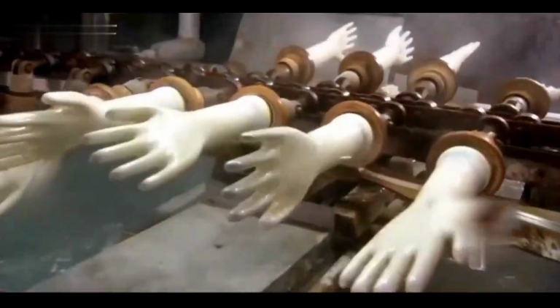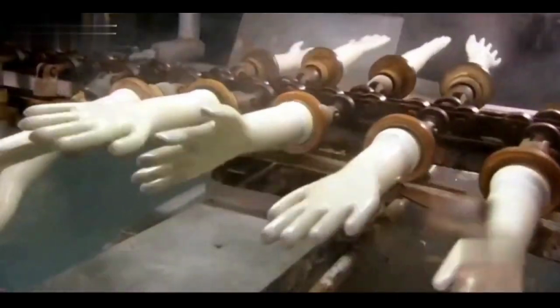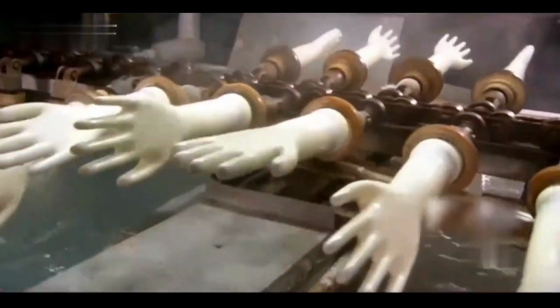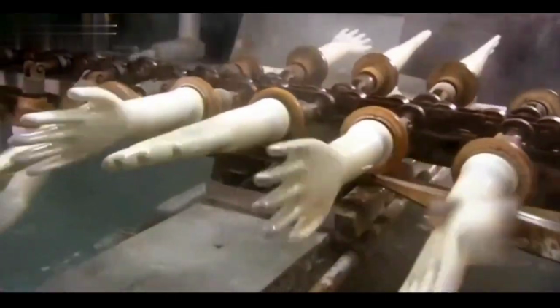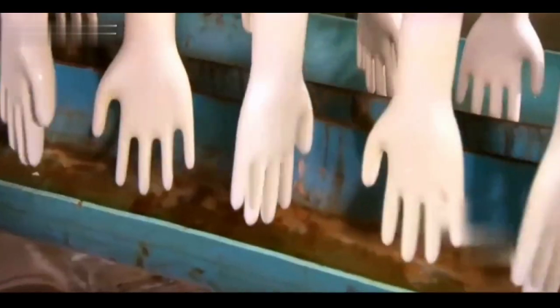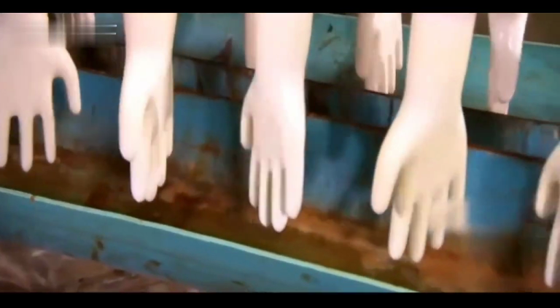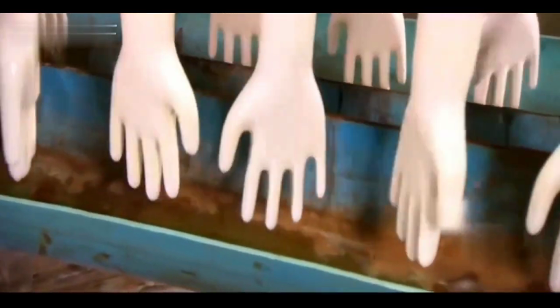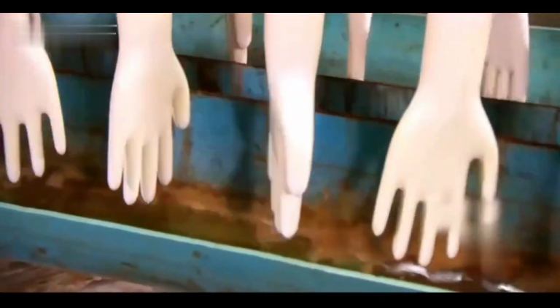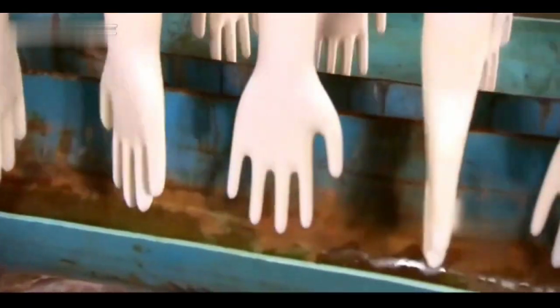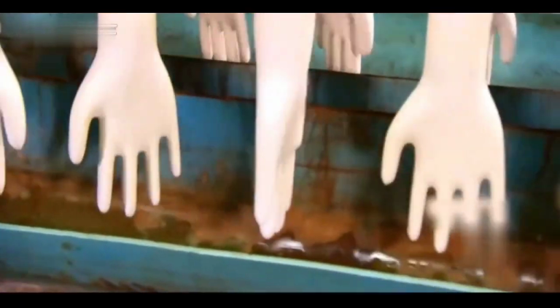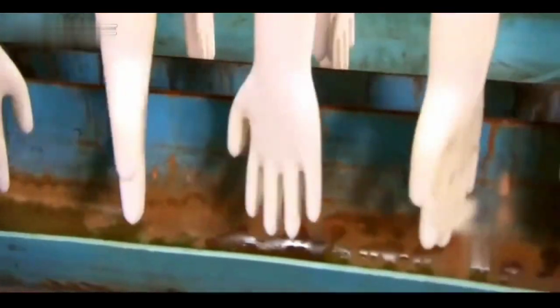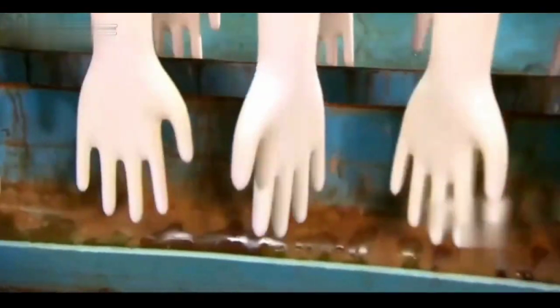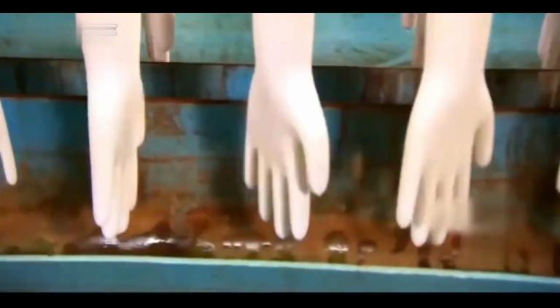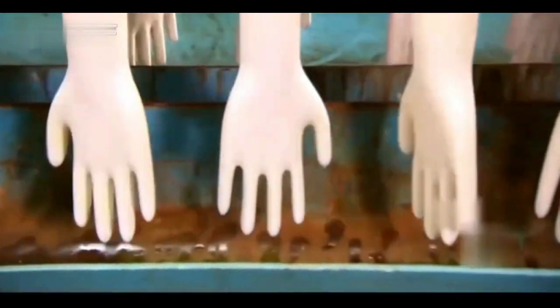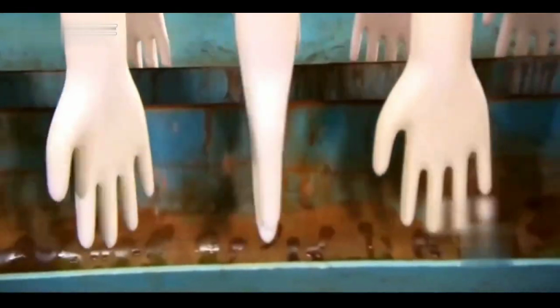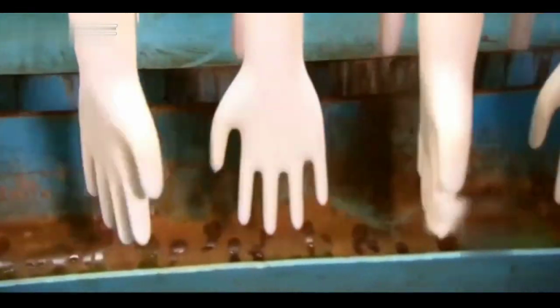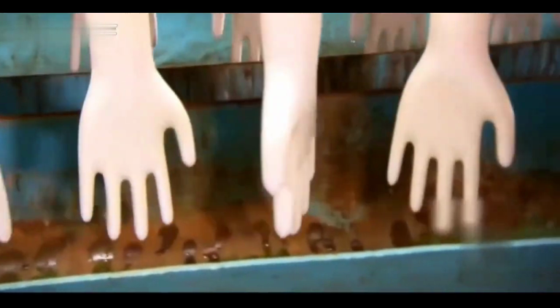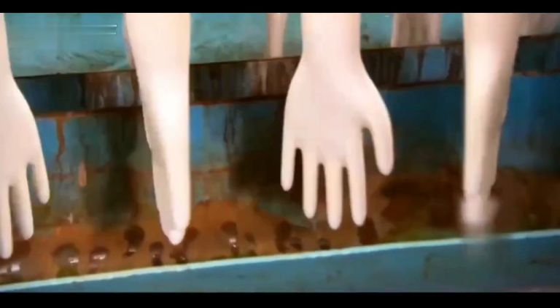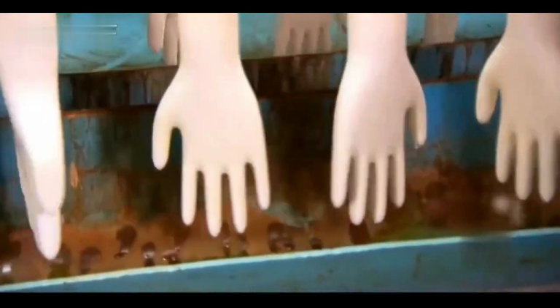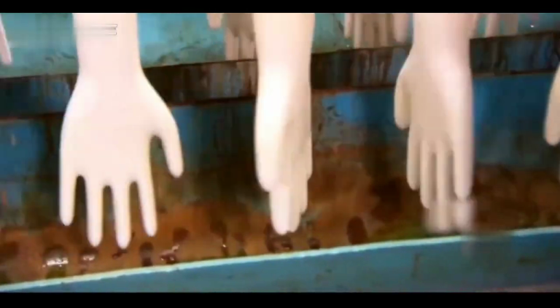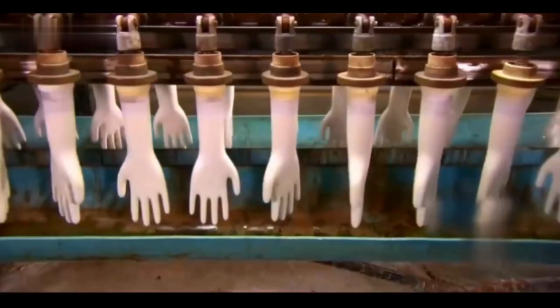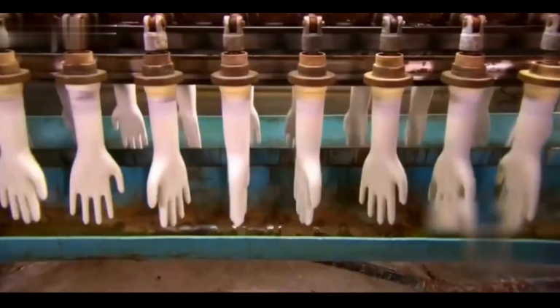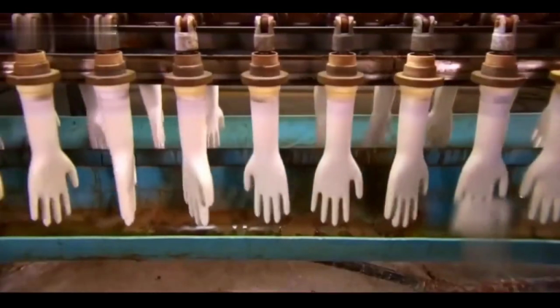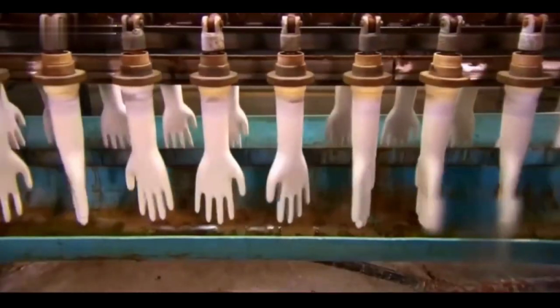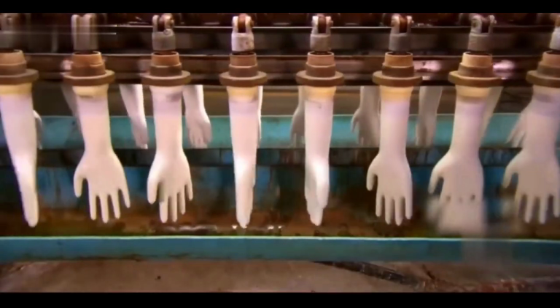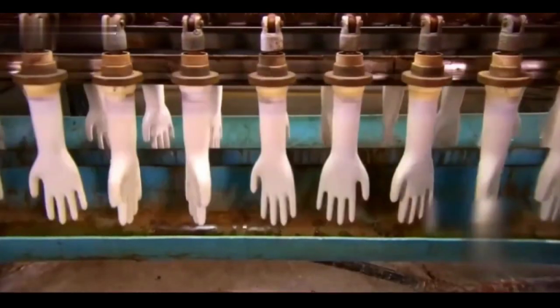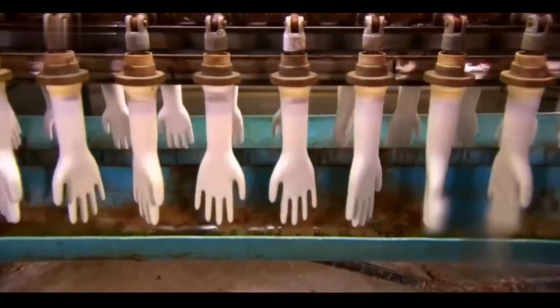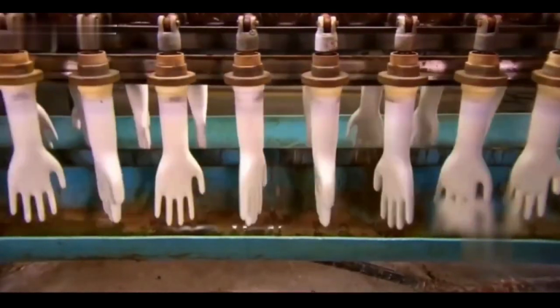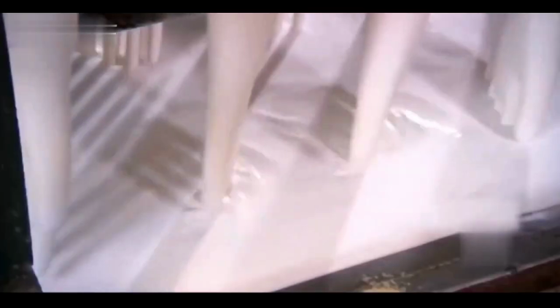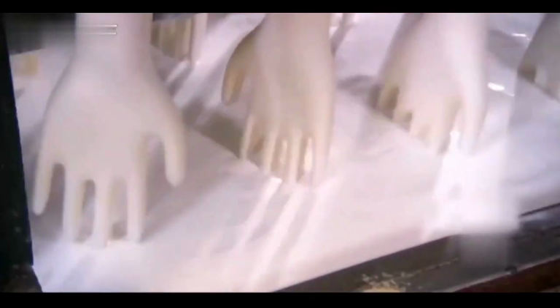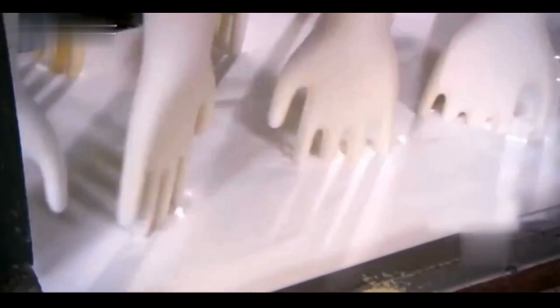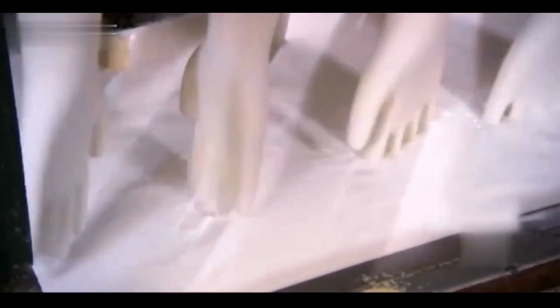At this point, the cleaned glove molds are sent on a conveyor belt to air dry, shaking off any residual moisture on the molds by rotating them, followed by solidification for the molds.